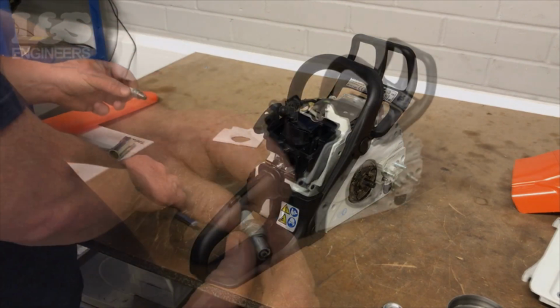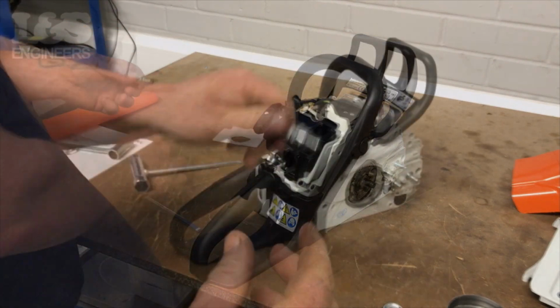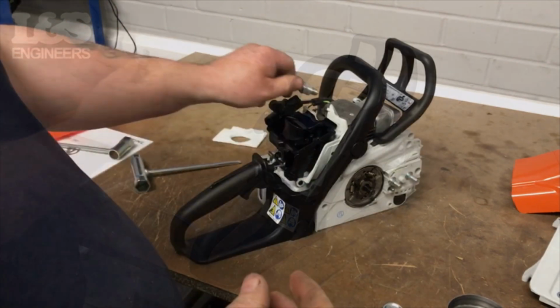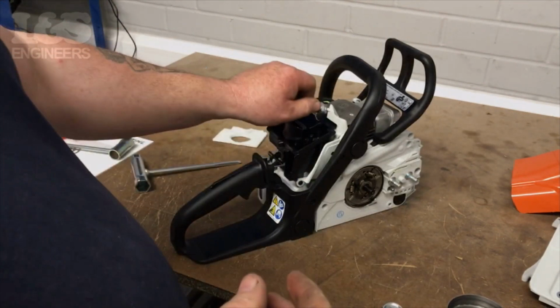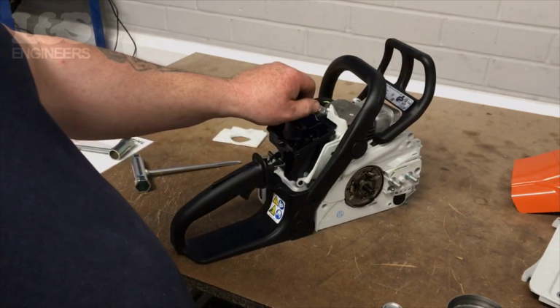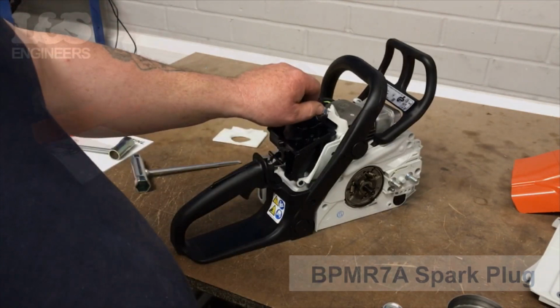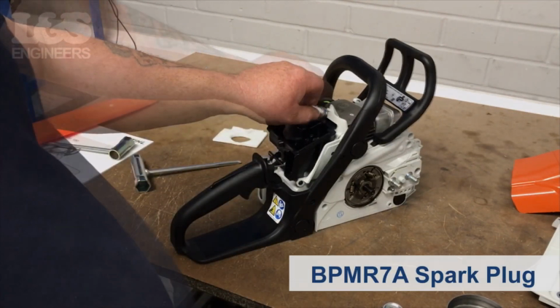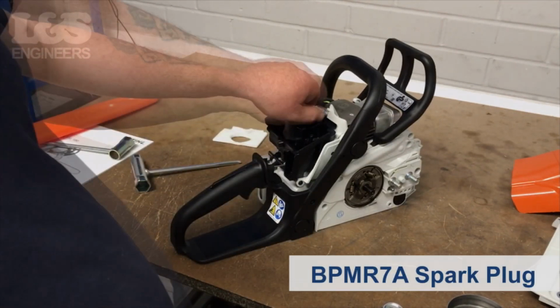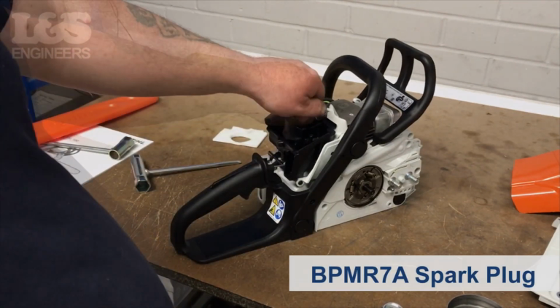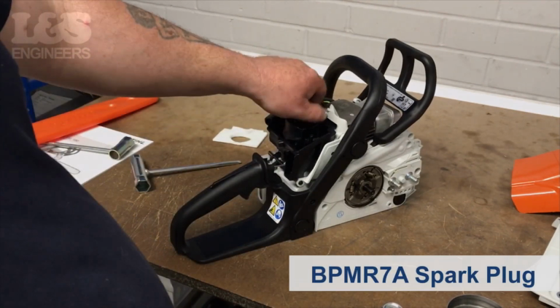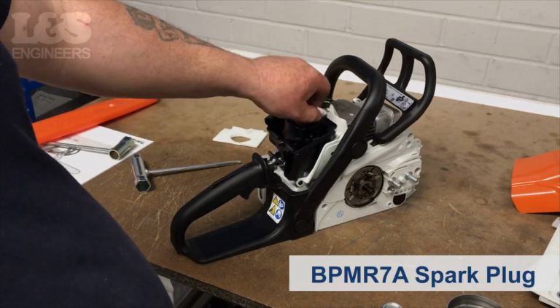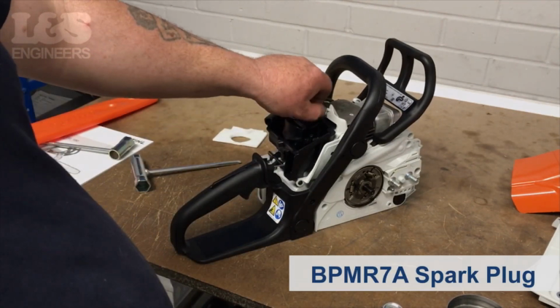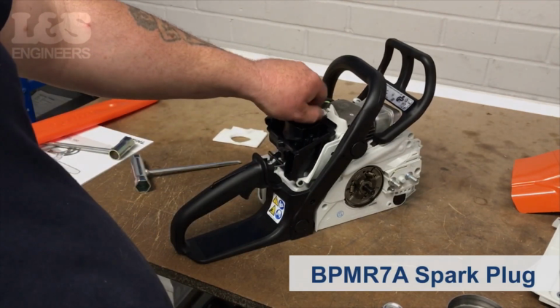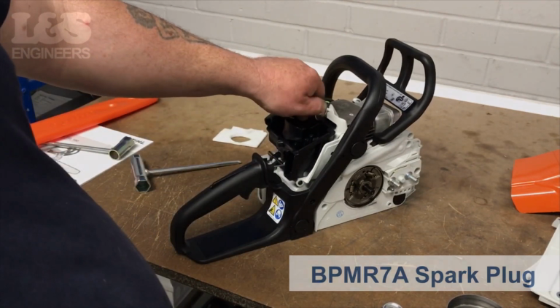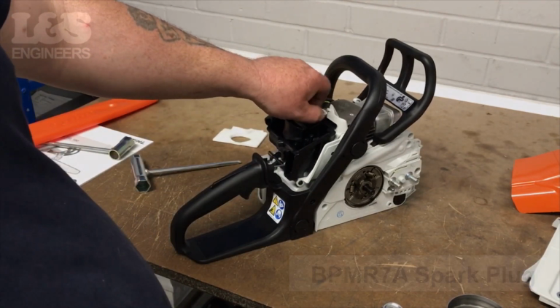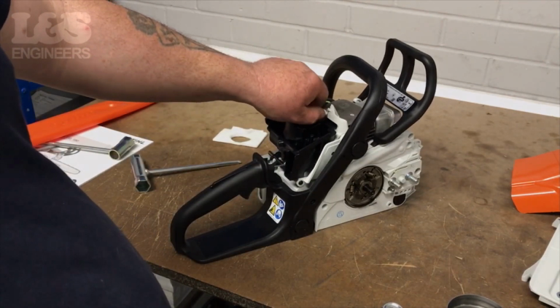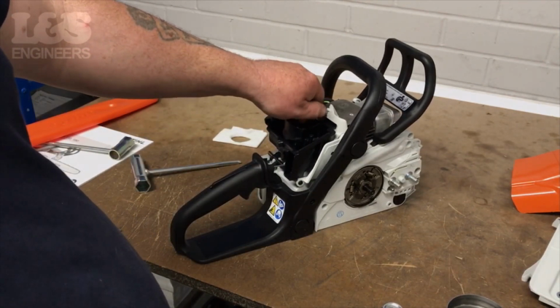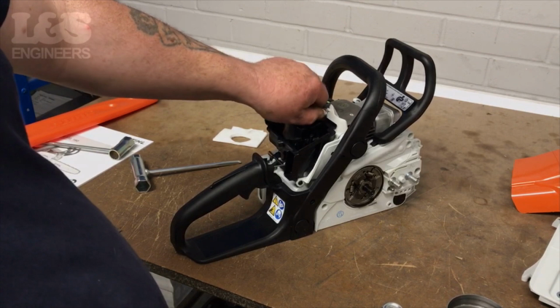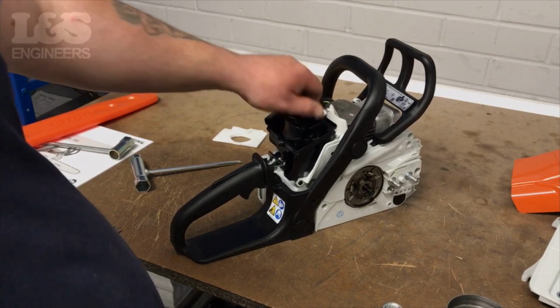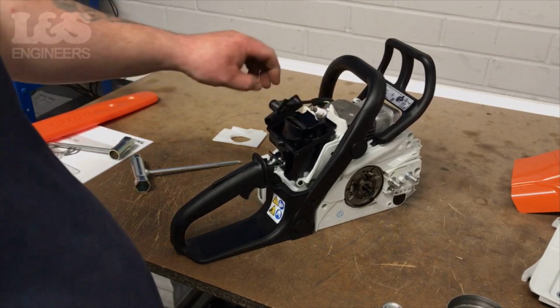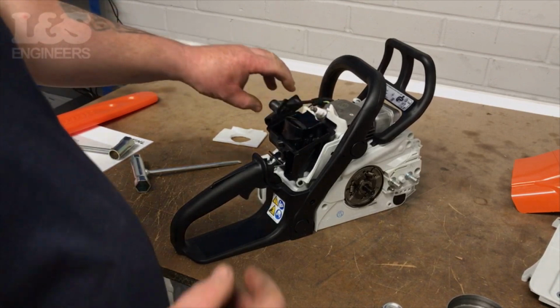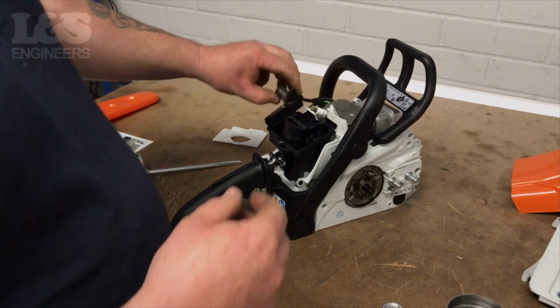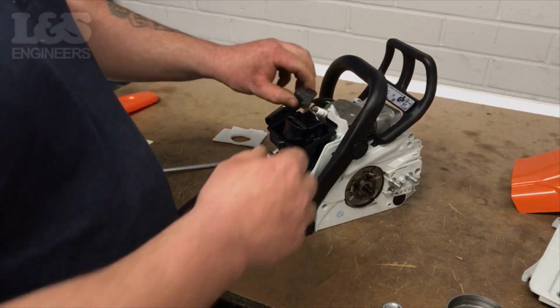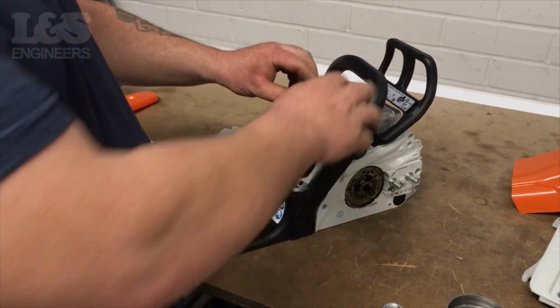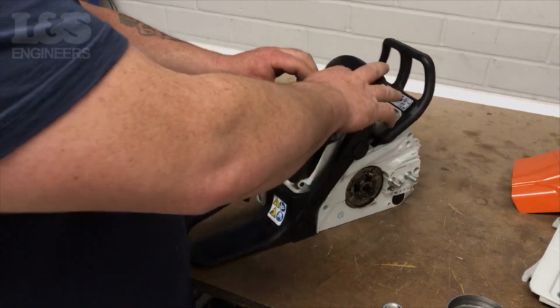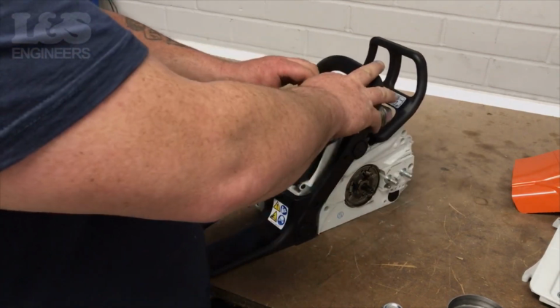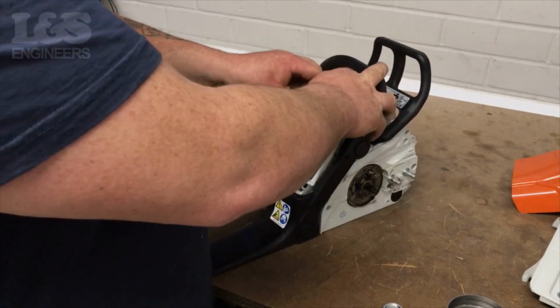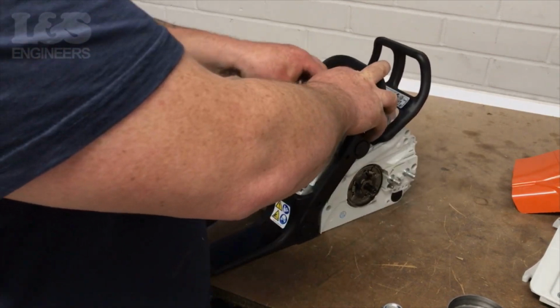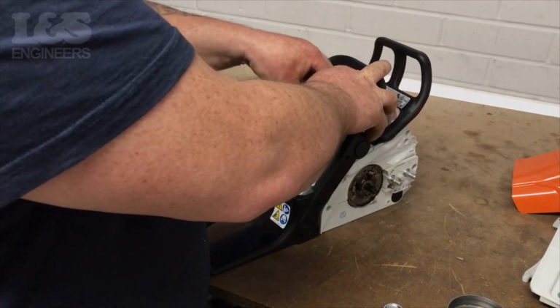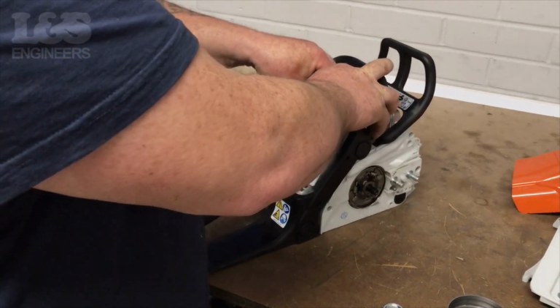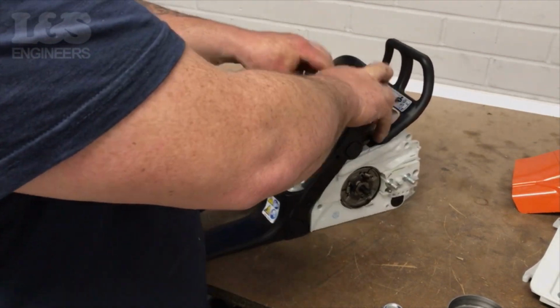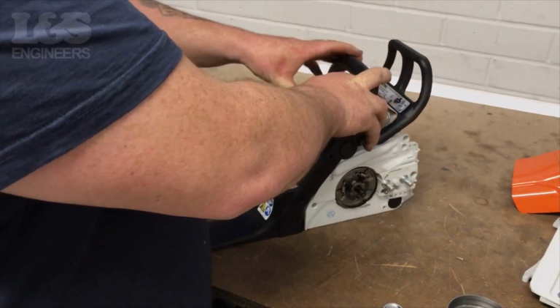Screw the new spark plug into the machine. Make sure it's secure. Place the spark plug cover back on.